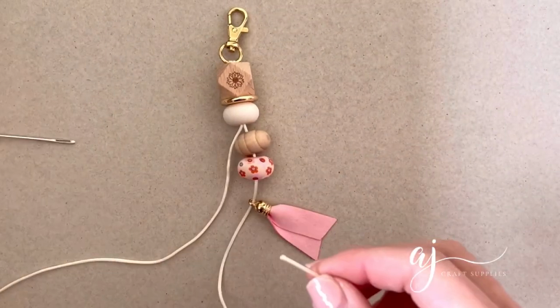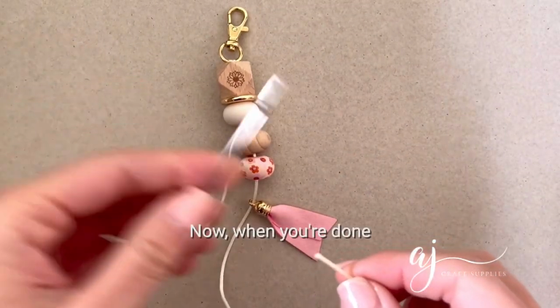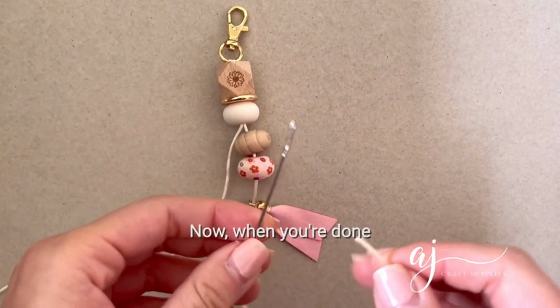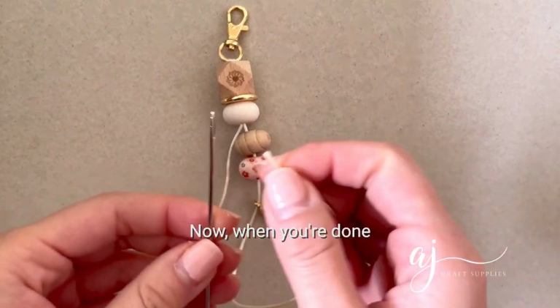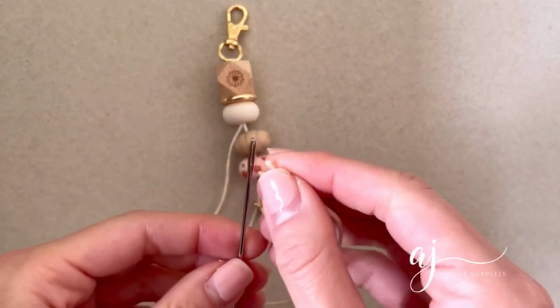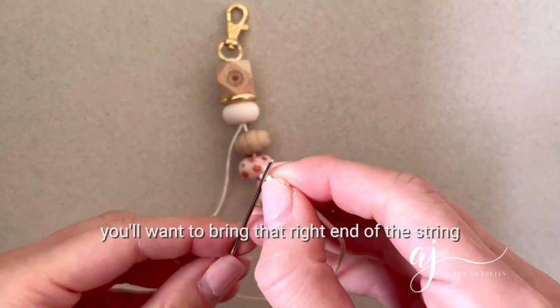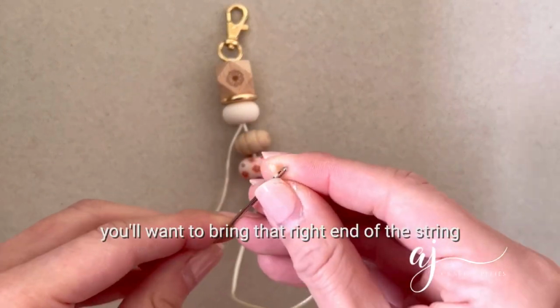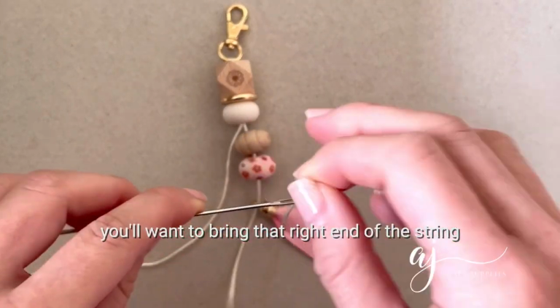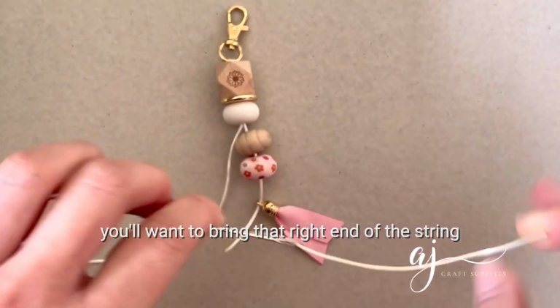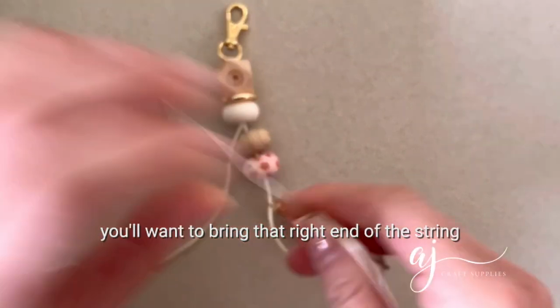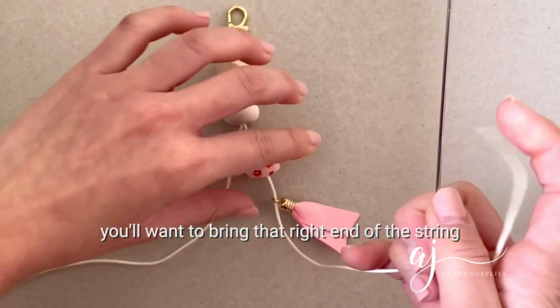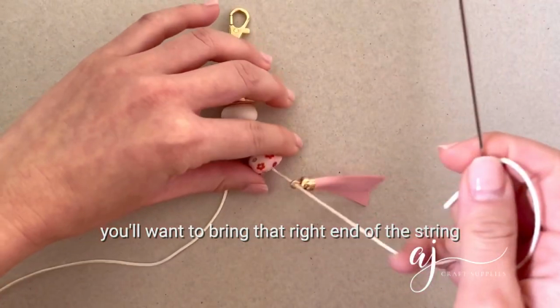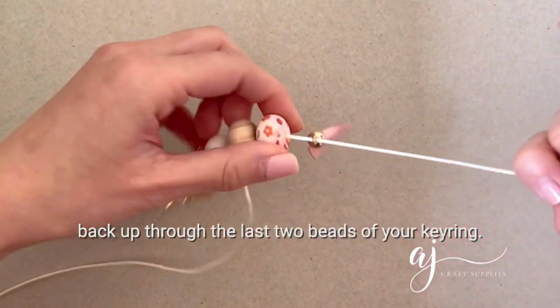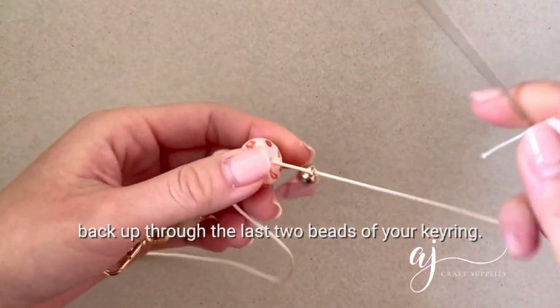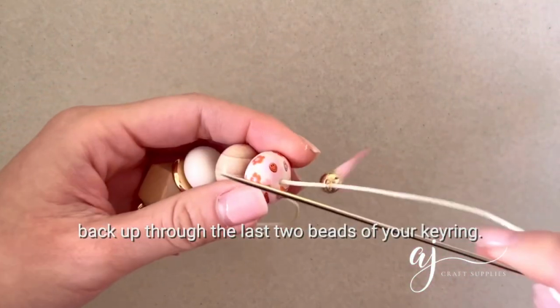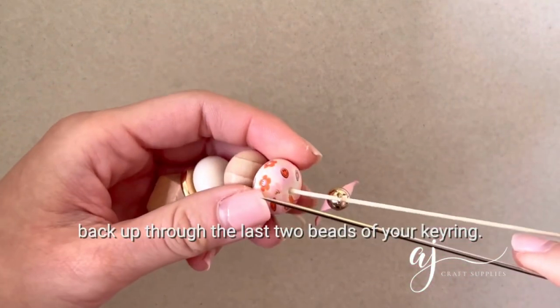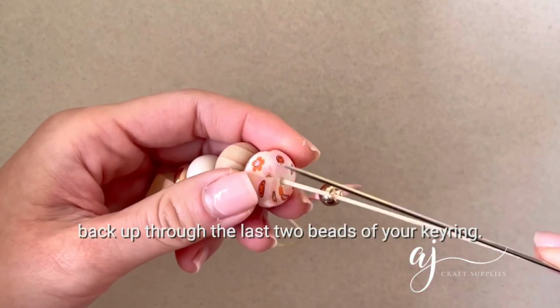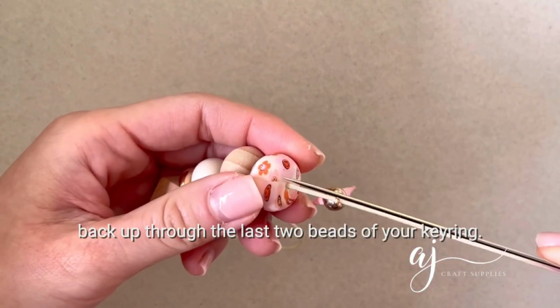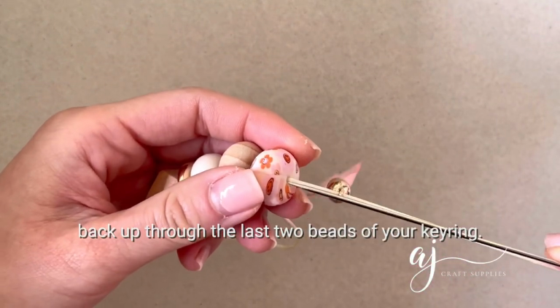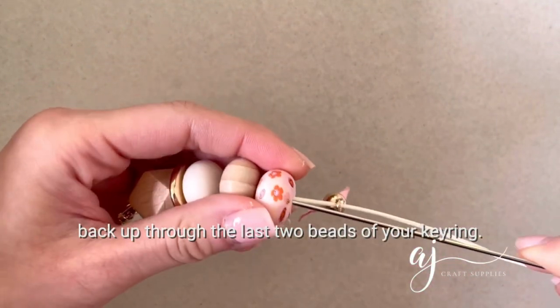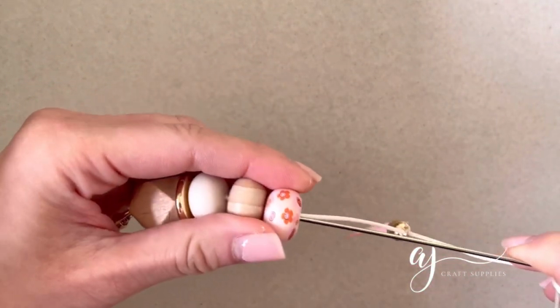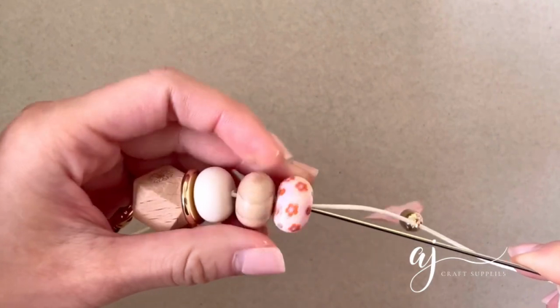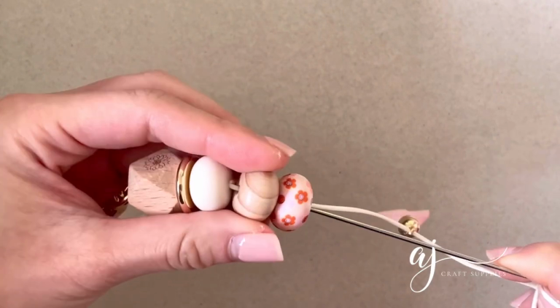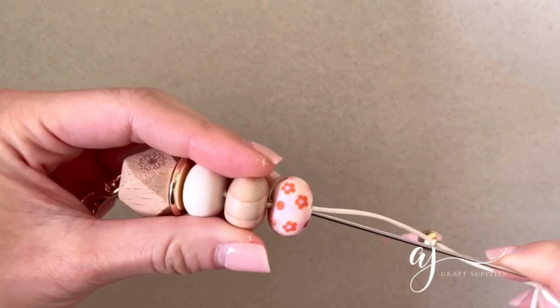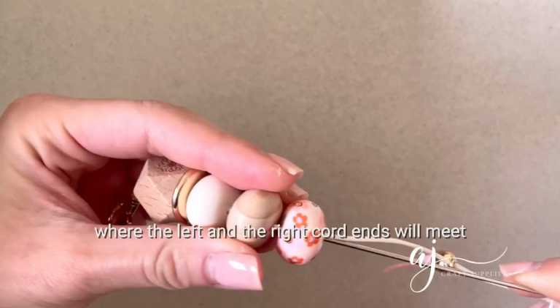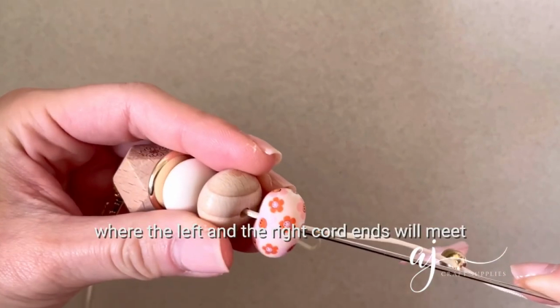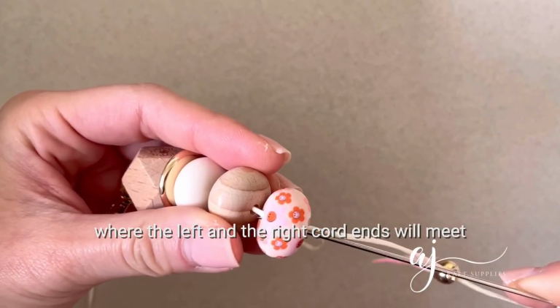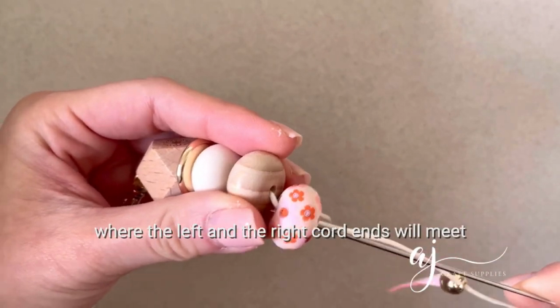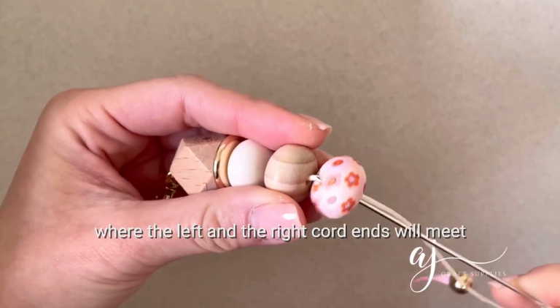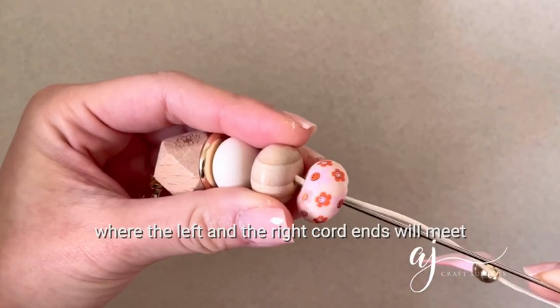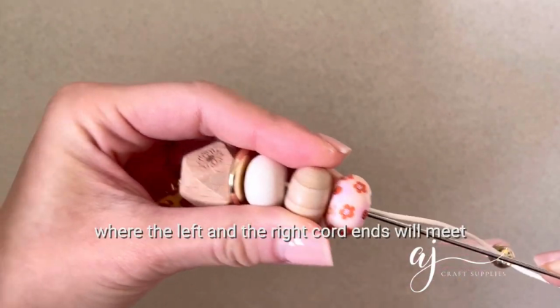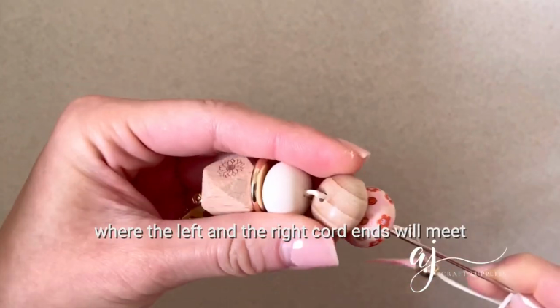Now when you're done, you'll want to bring that right end of the string back up through the last two beads of your keyring, where the left and the right cord will meet.